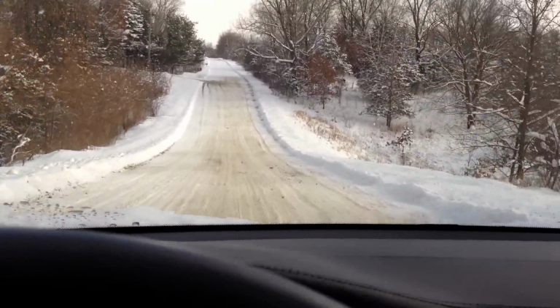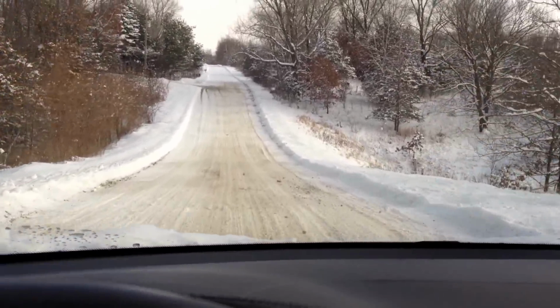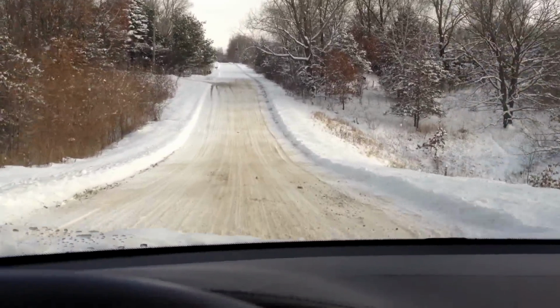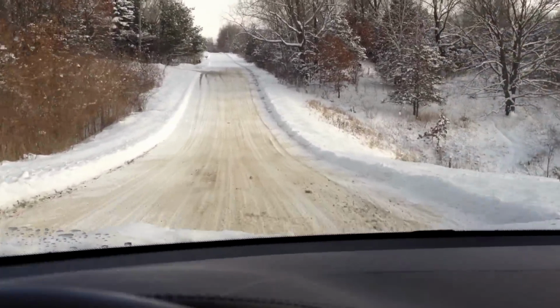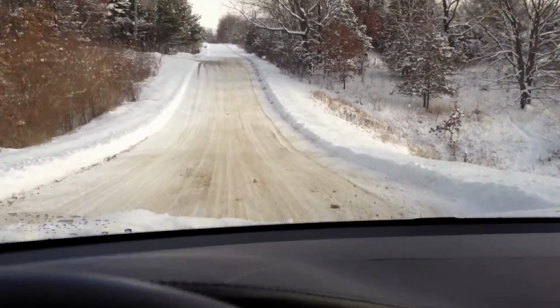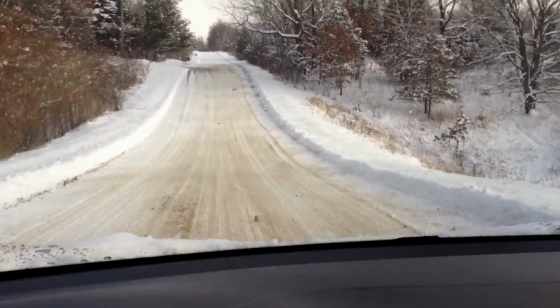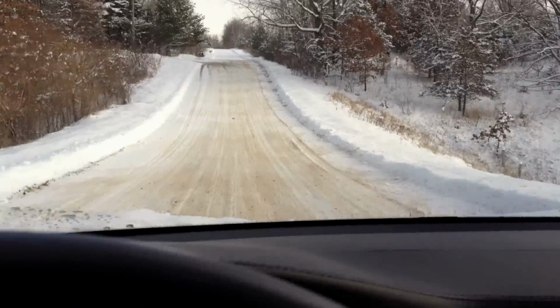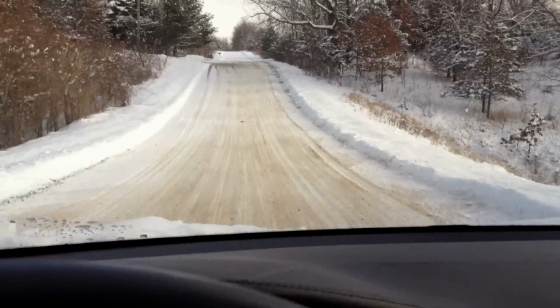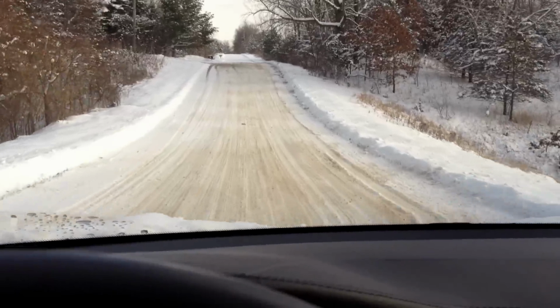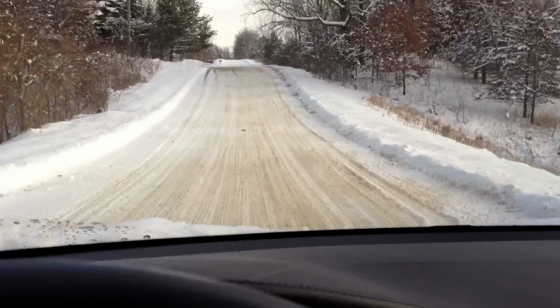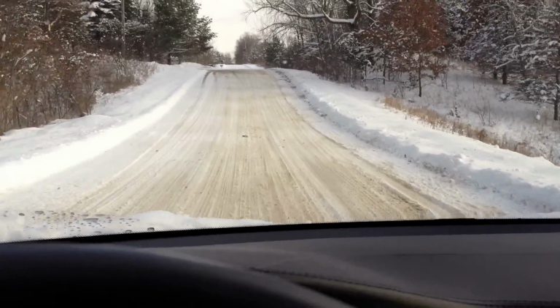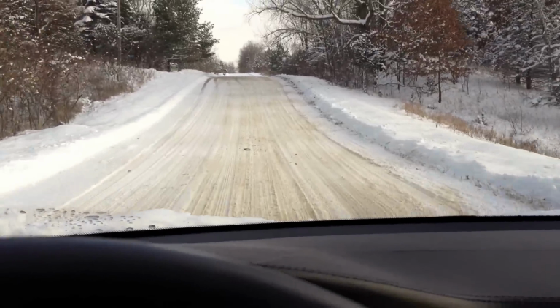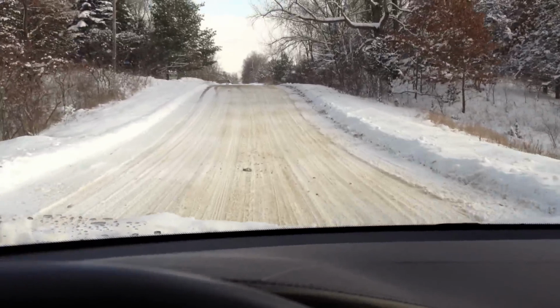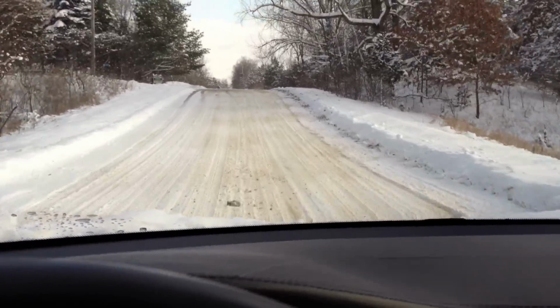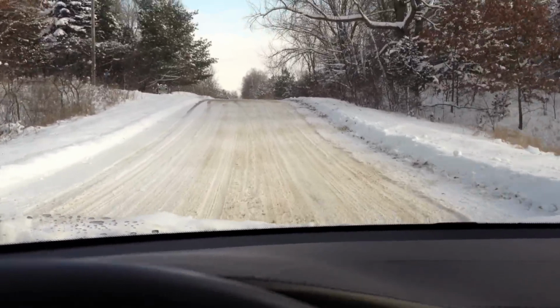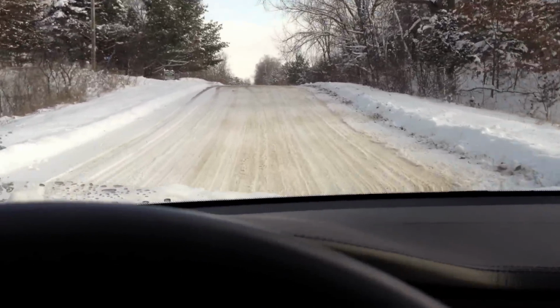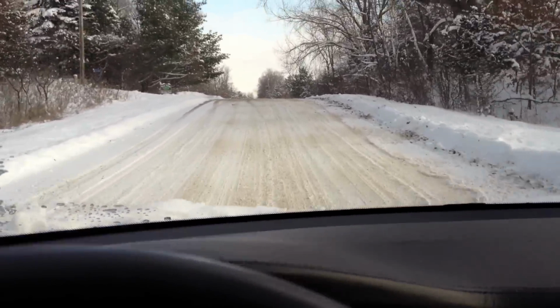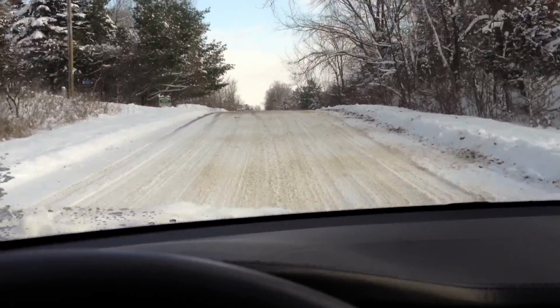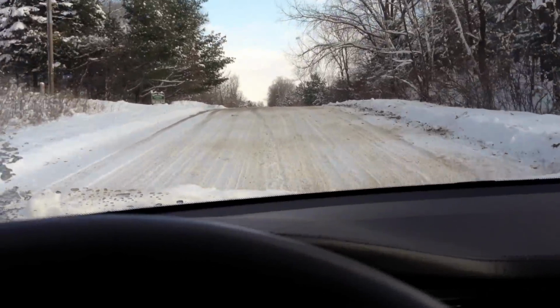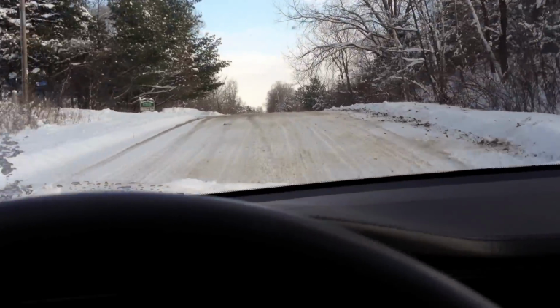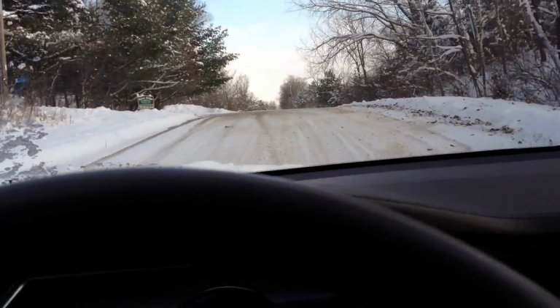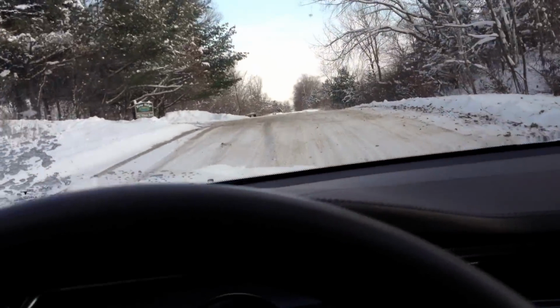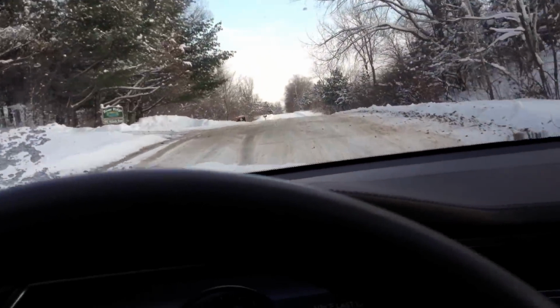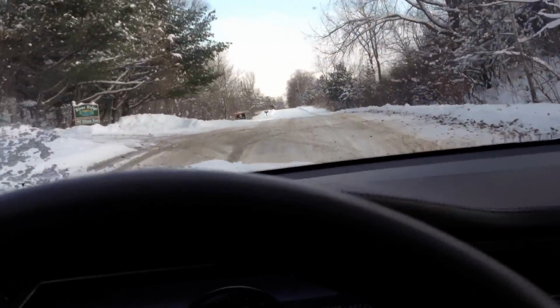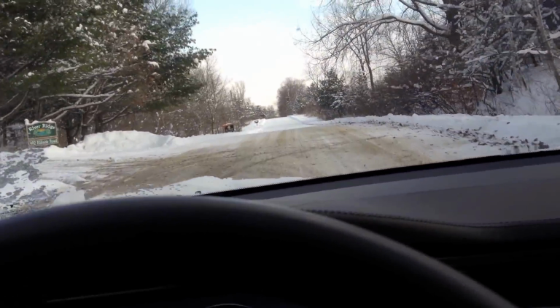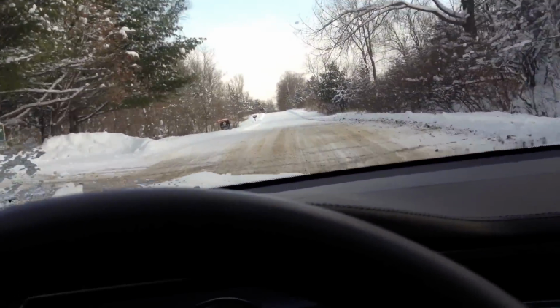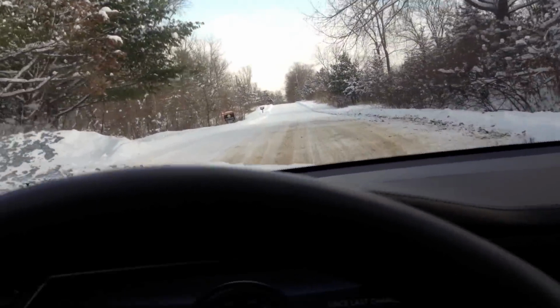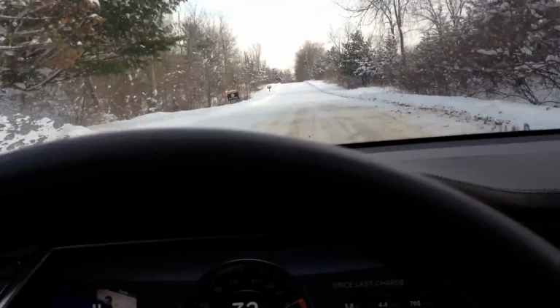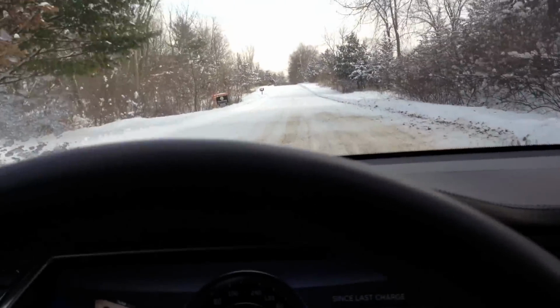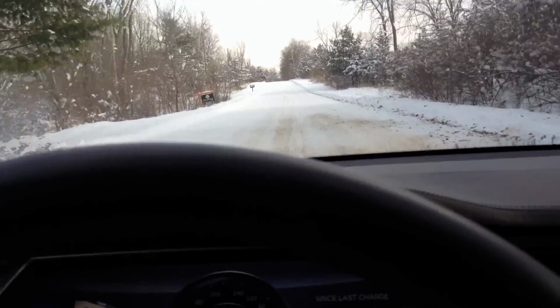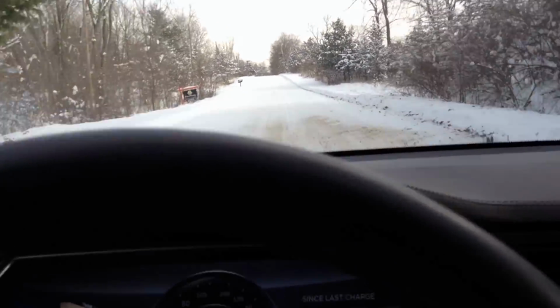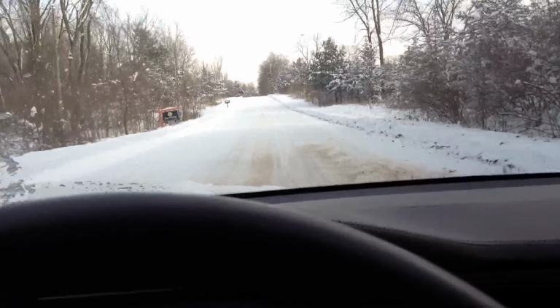One nice thing I have discovered about the Model S is that since the battery pack is so flat on the bottom of the car, the car kind of makes a neat little sled.